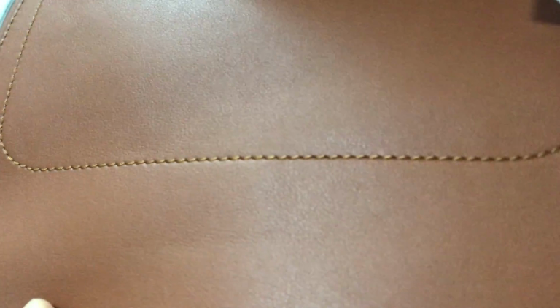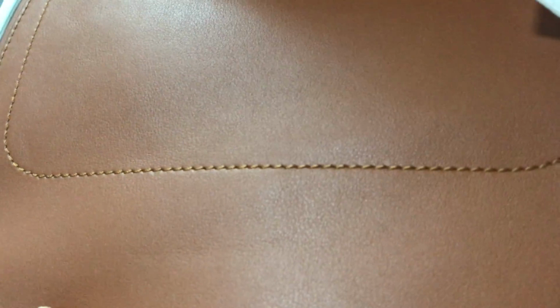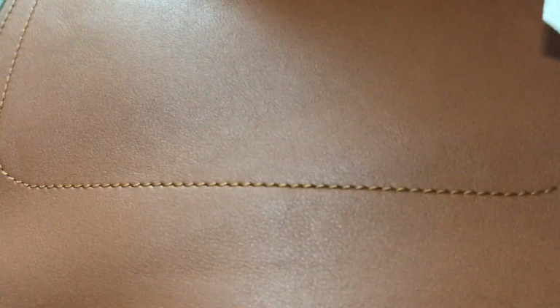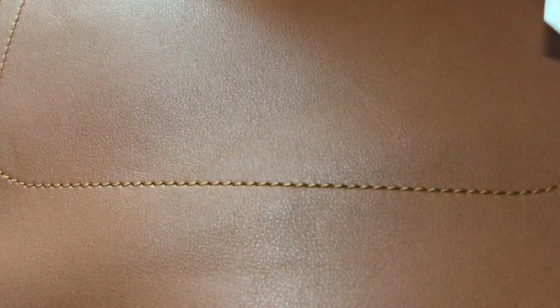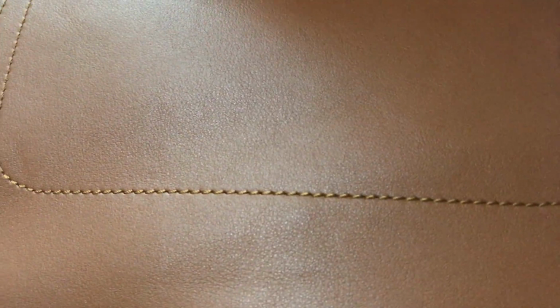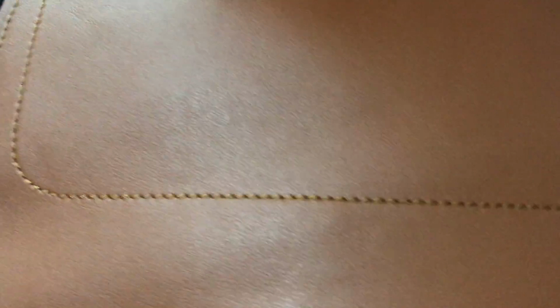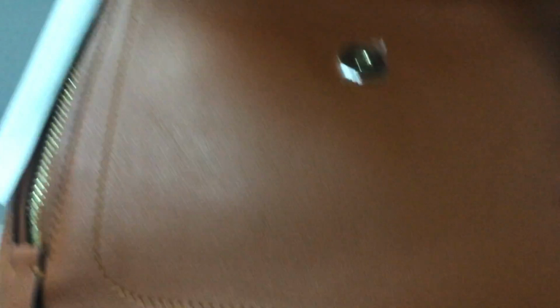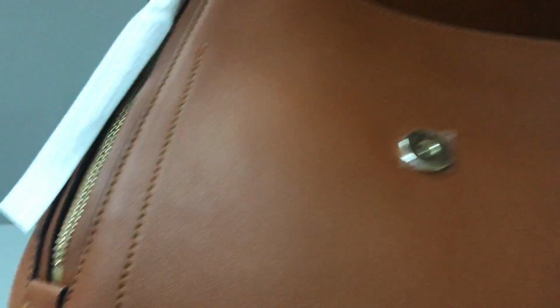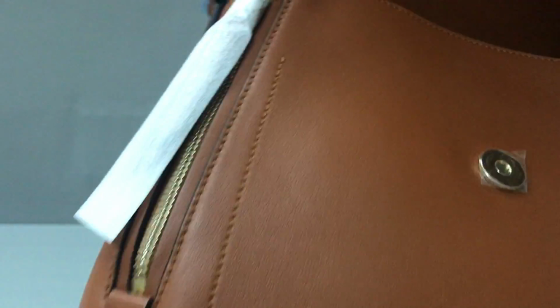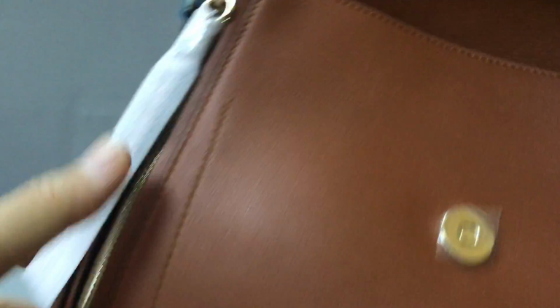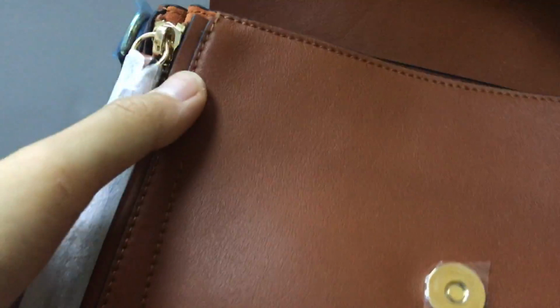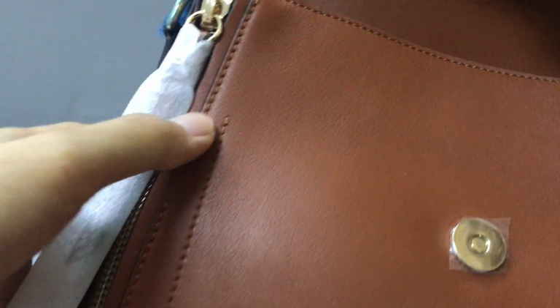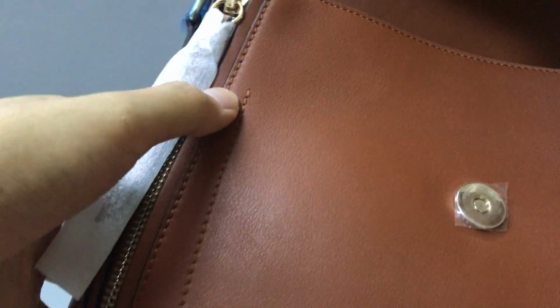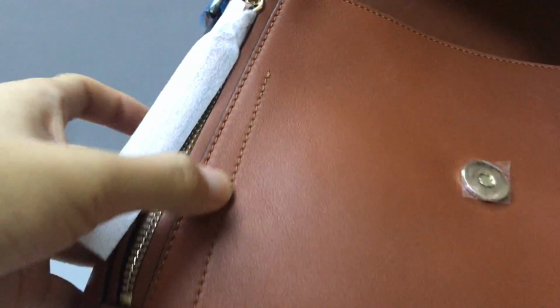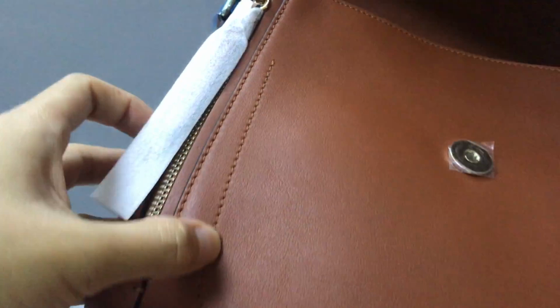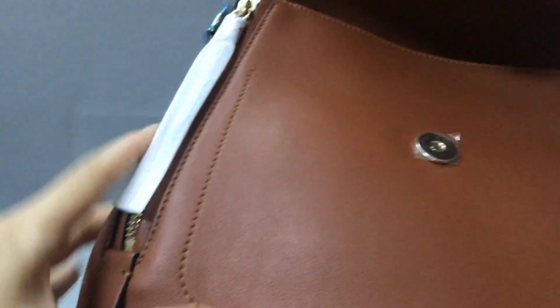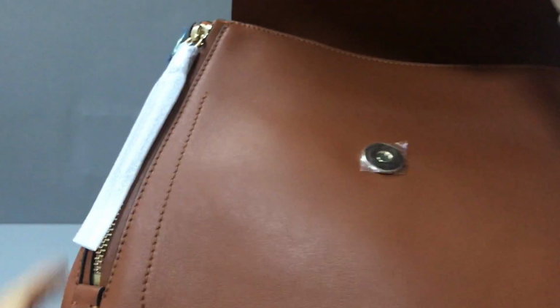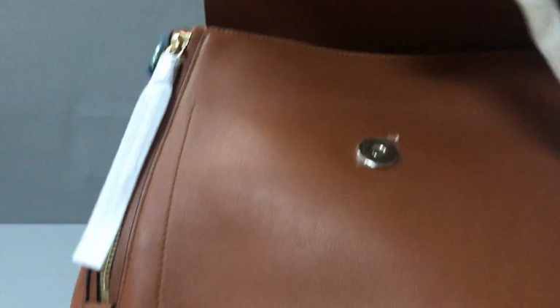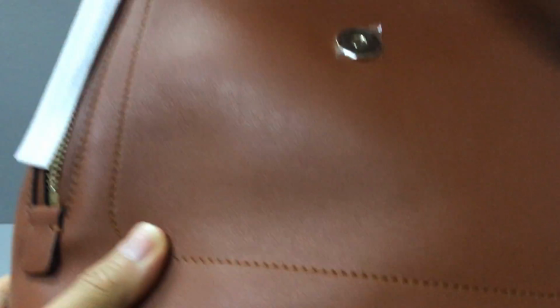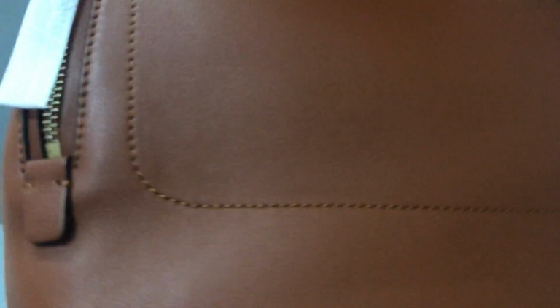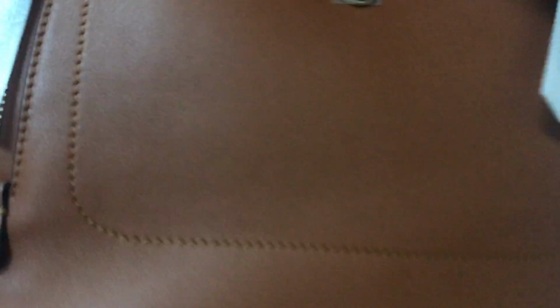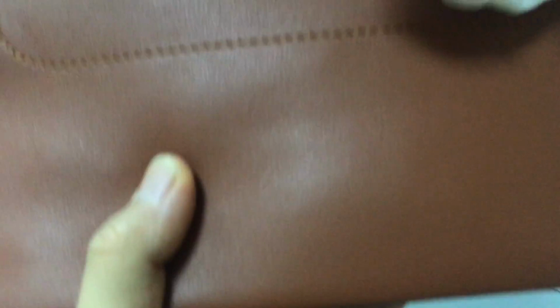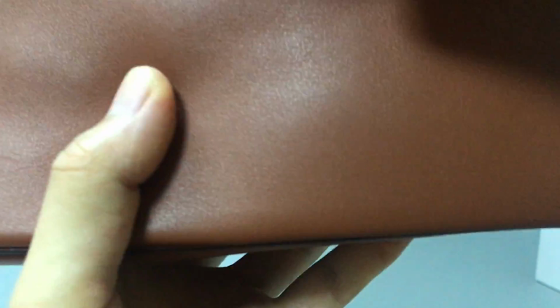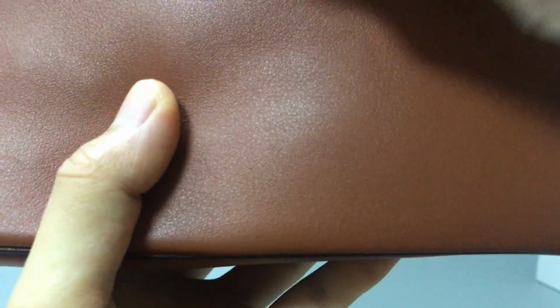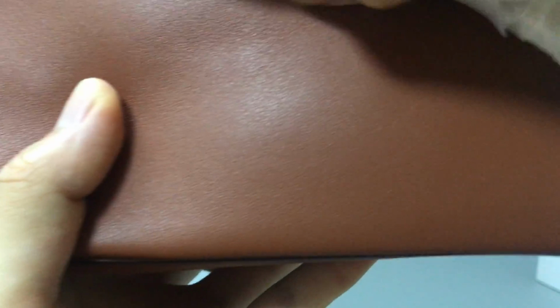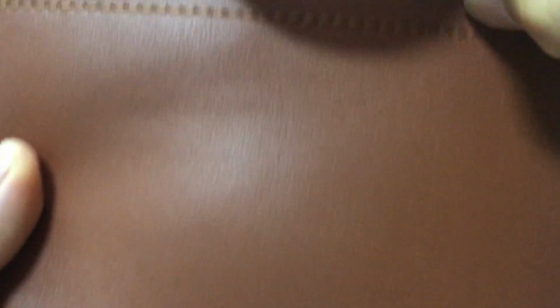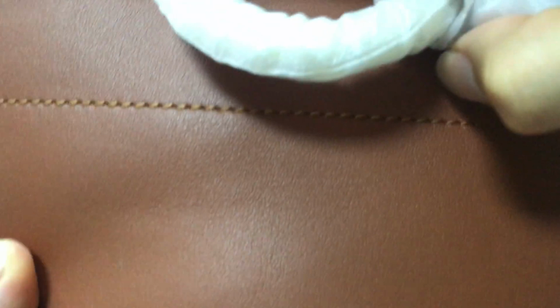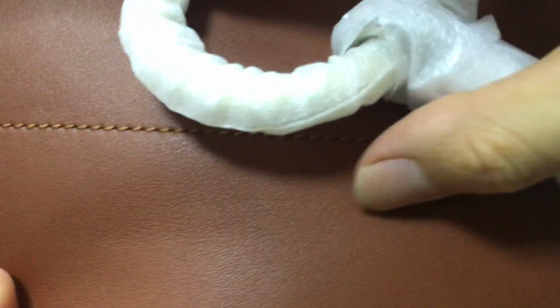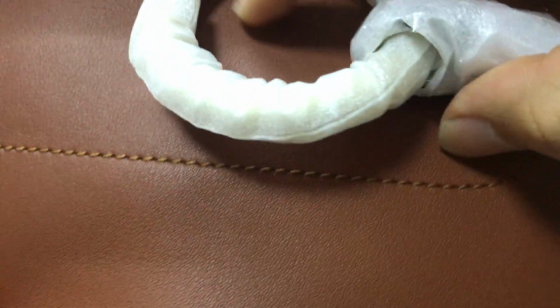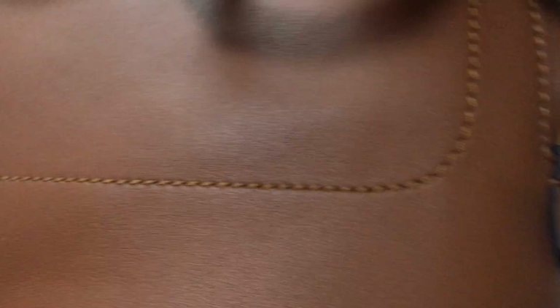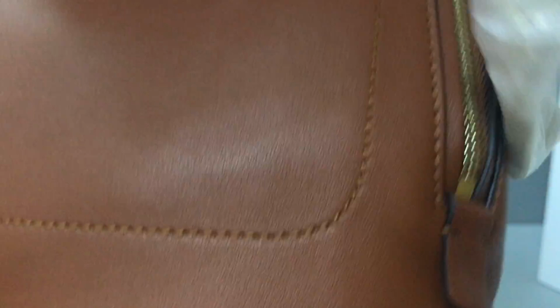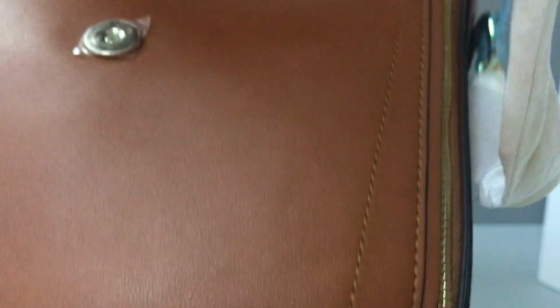It has some small calf skin color detail on this part. You can see it has a silver hardware detail here. This part is very nice.